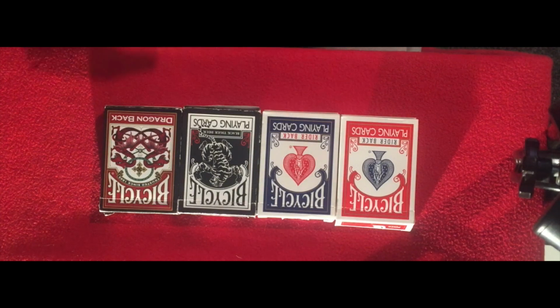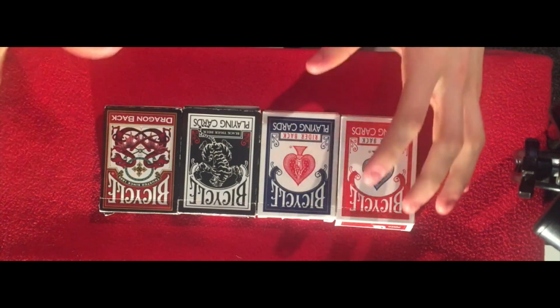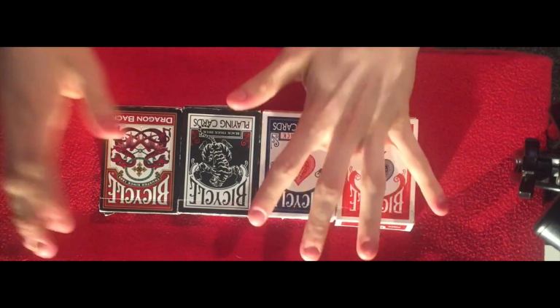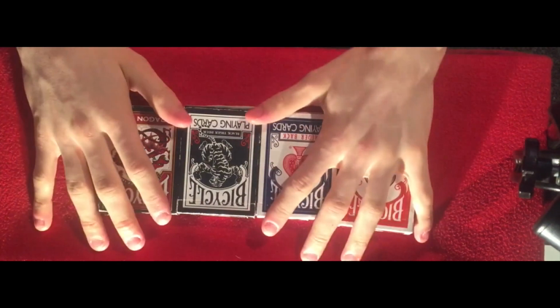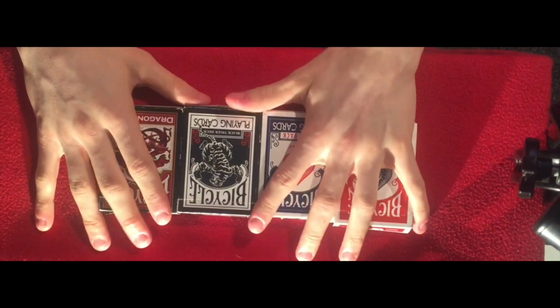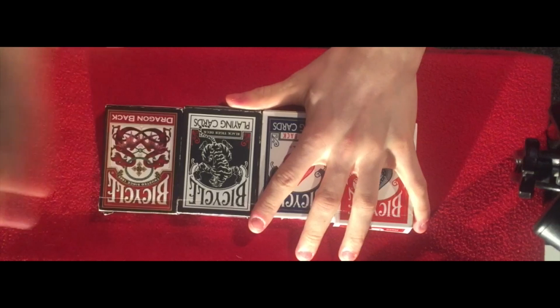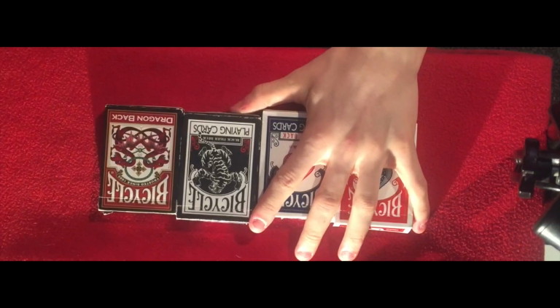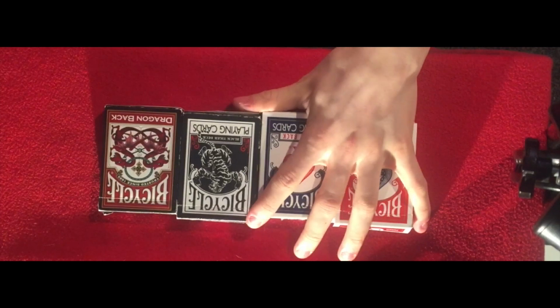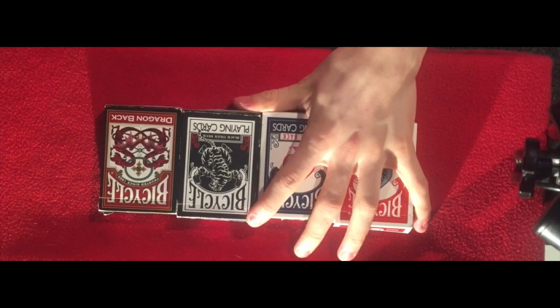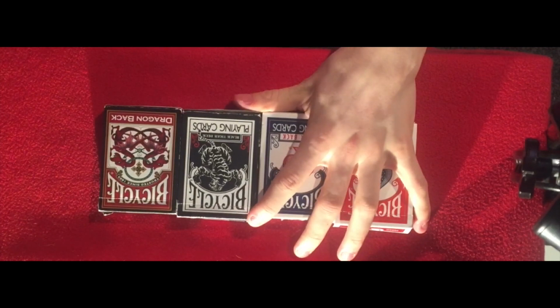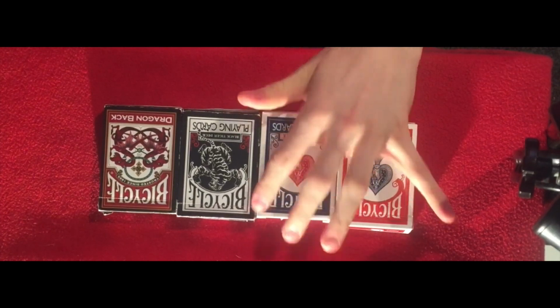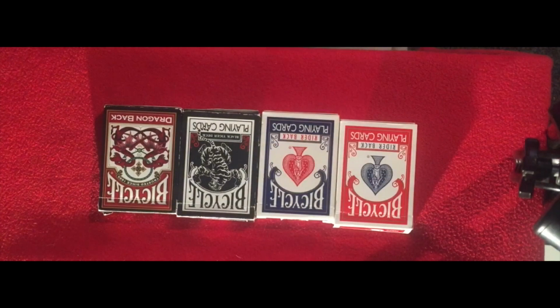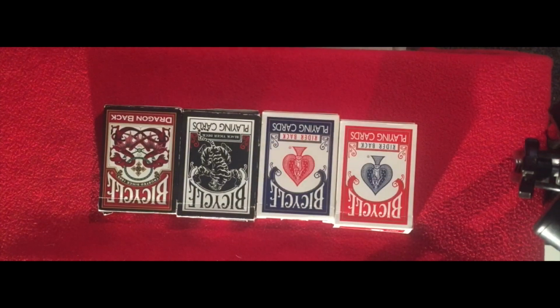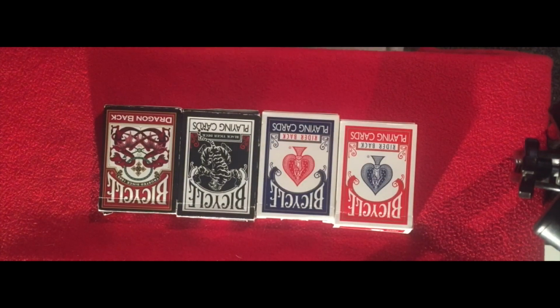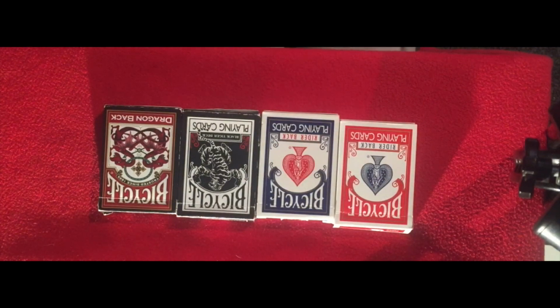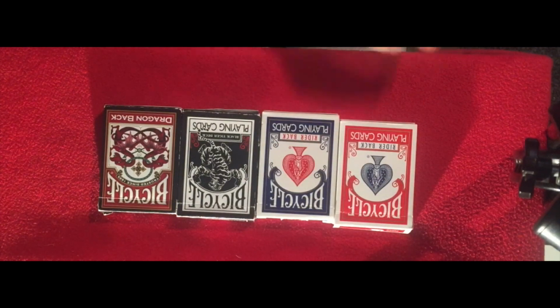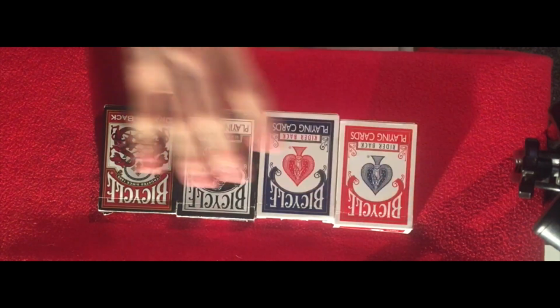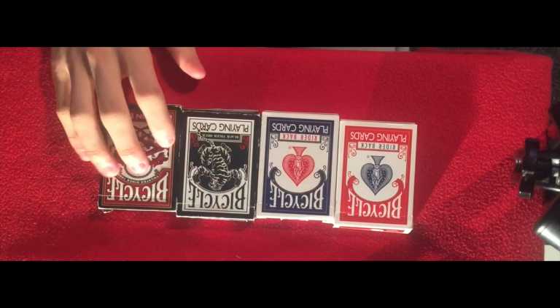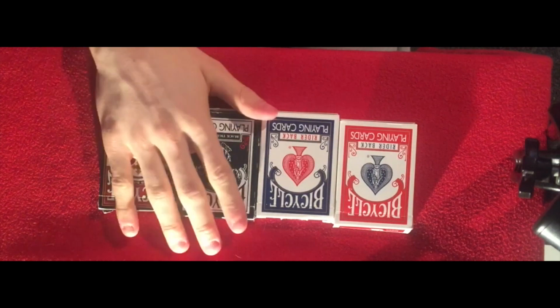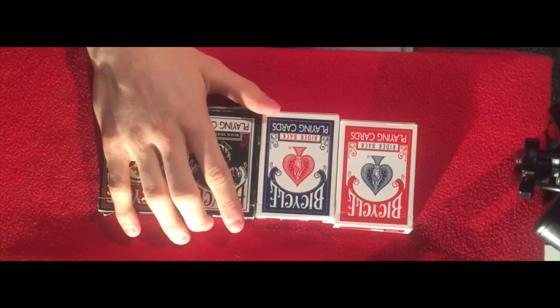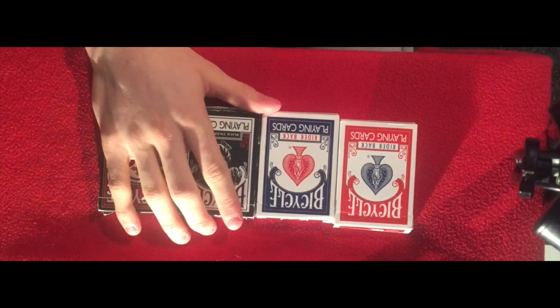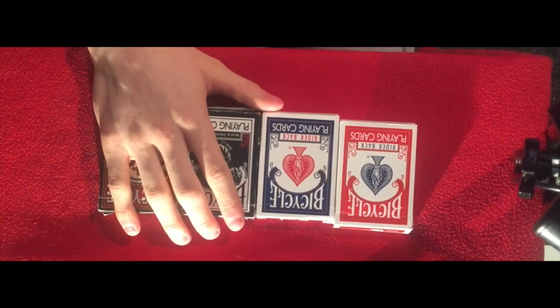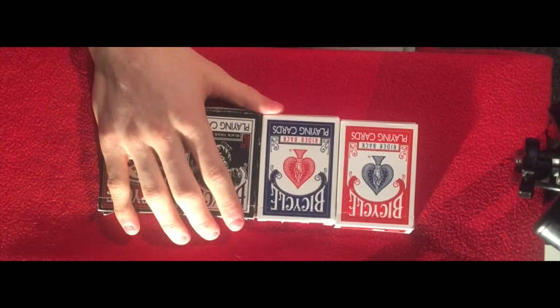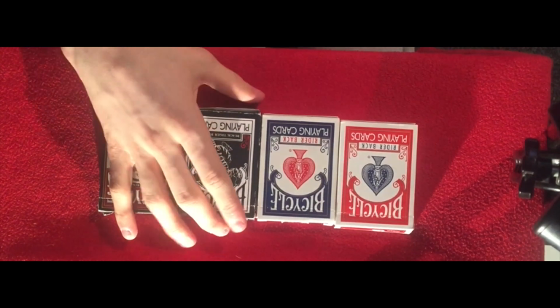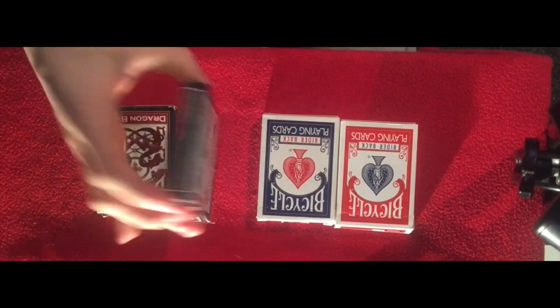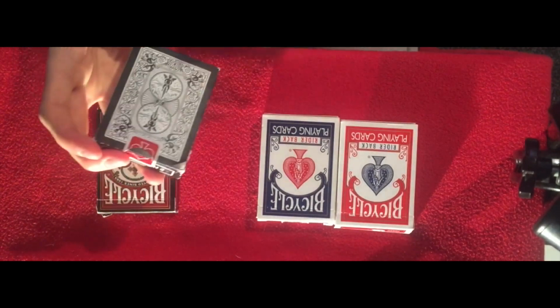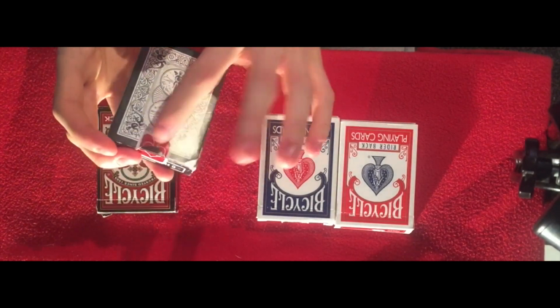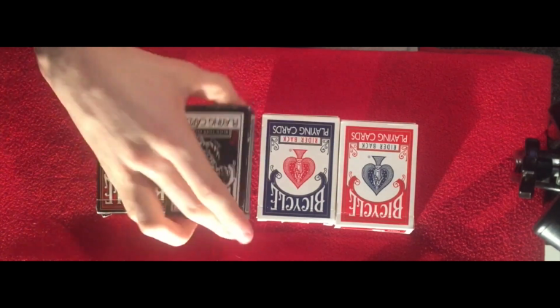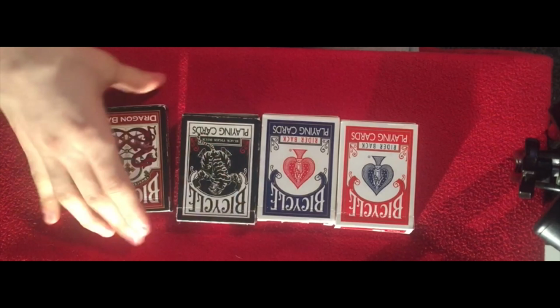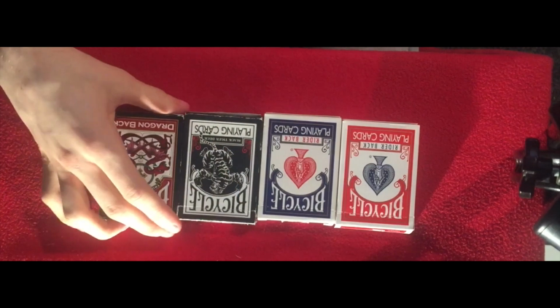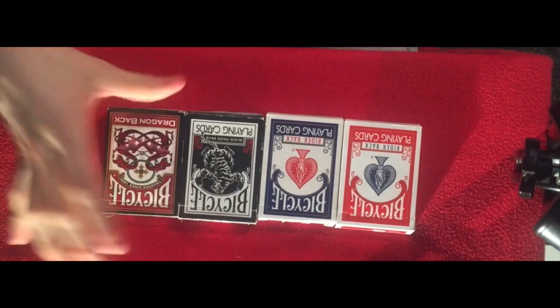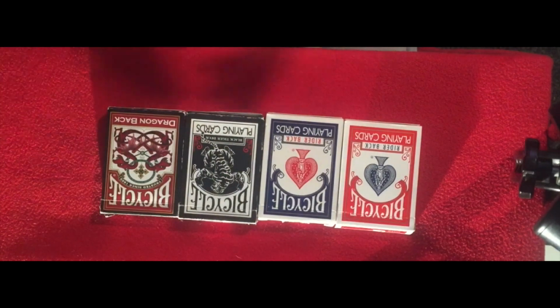I'll explain what I have first, and then later on in the video I'll do some magic. So first of all, we have bicycle cards — best cards to do magic with. Maybe the American company logo on the back and all that, and they're quite good.